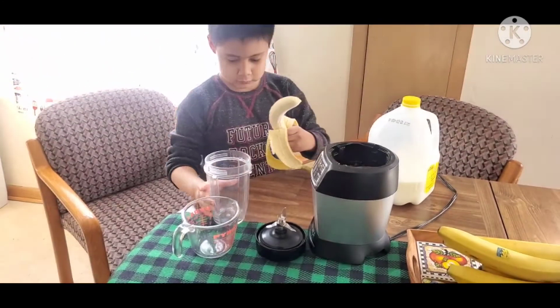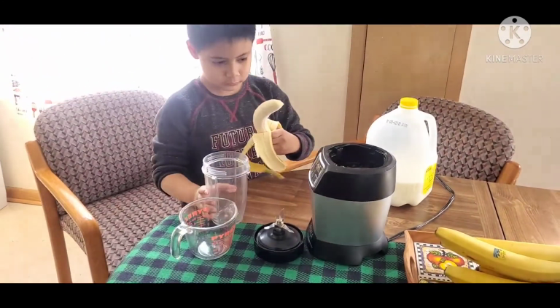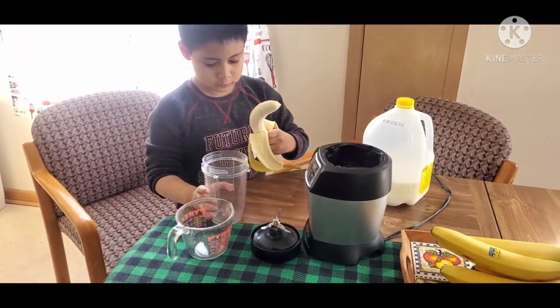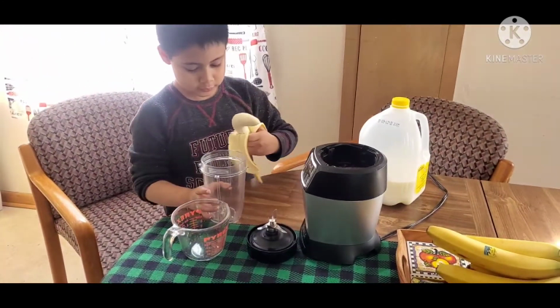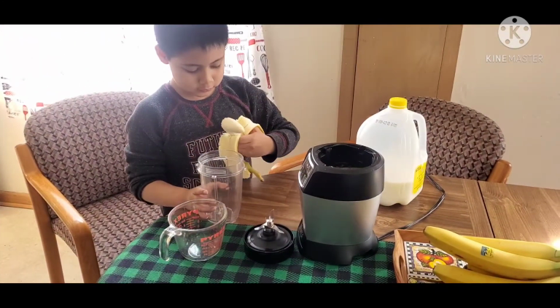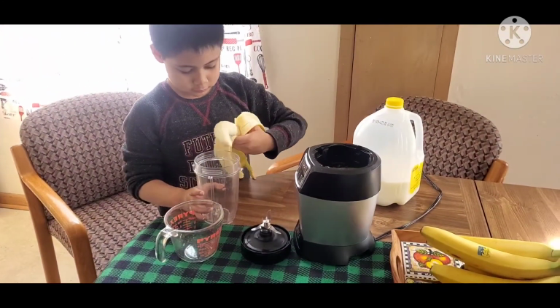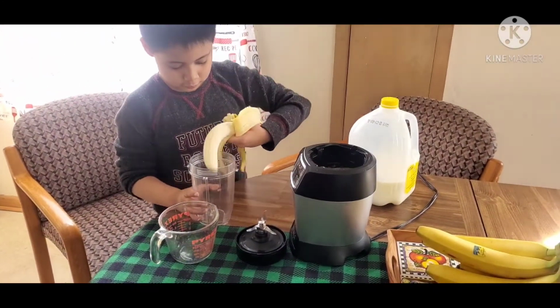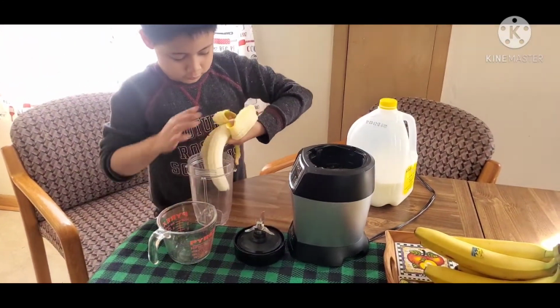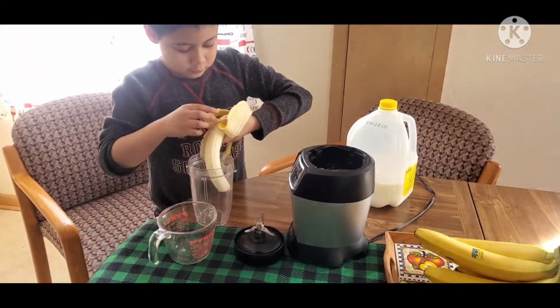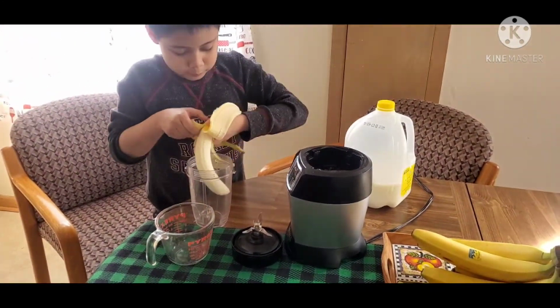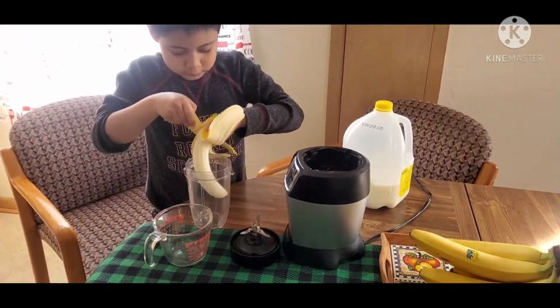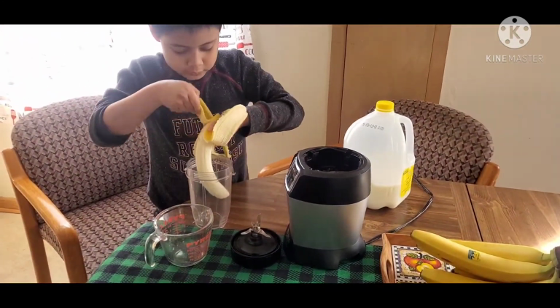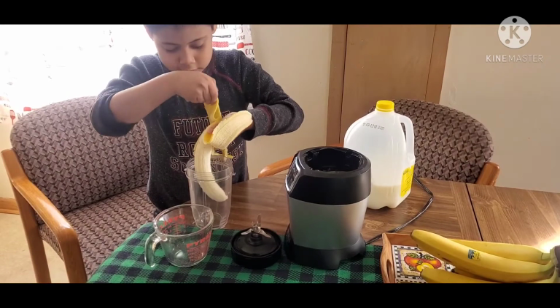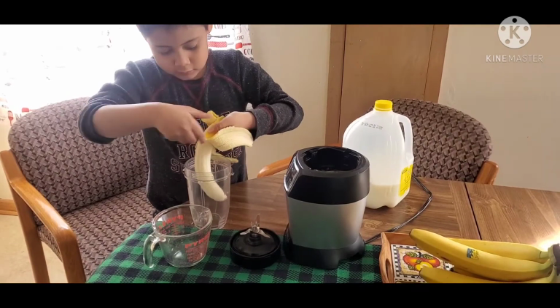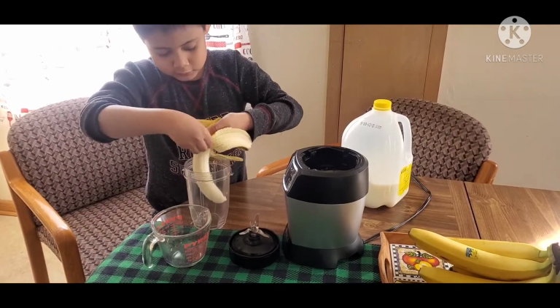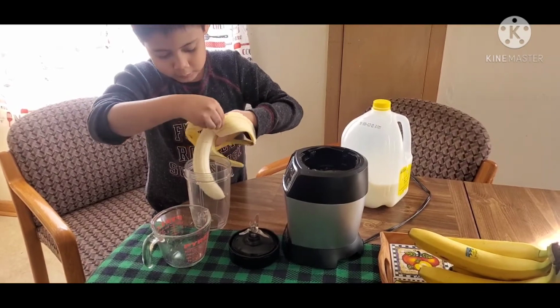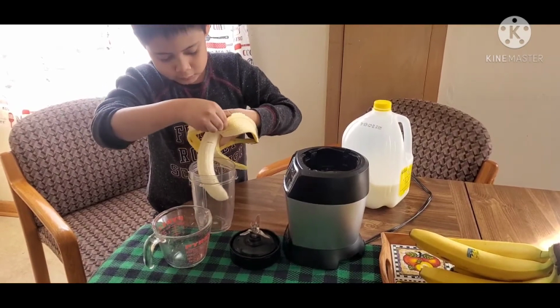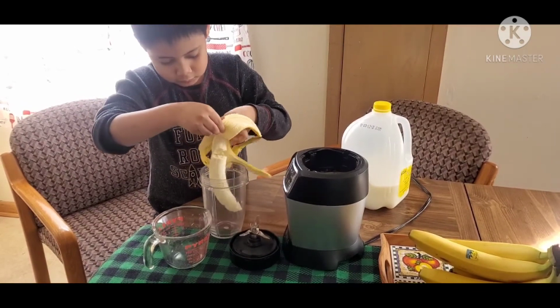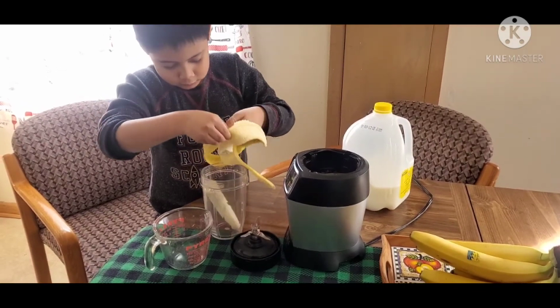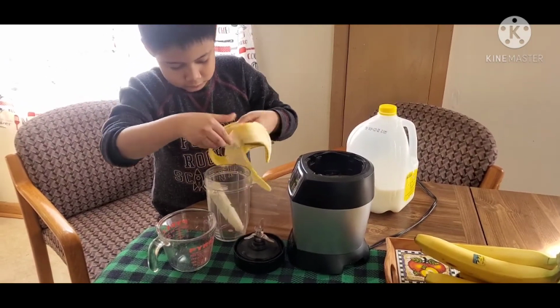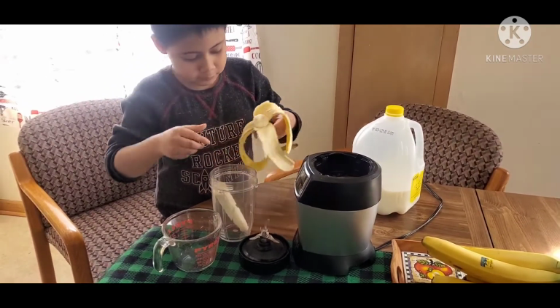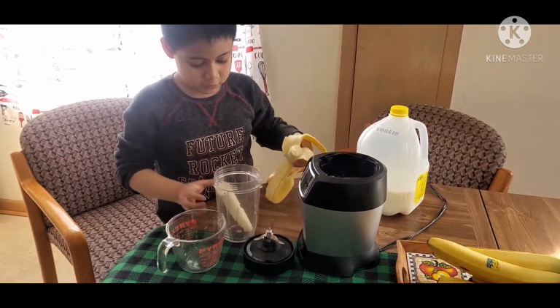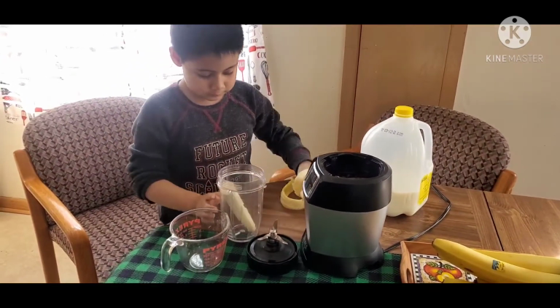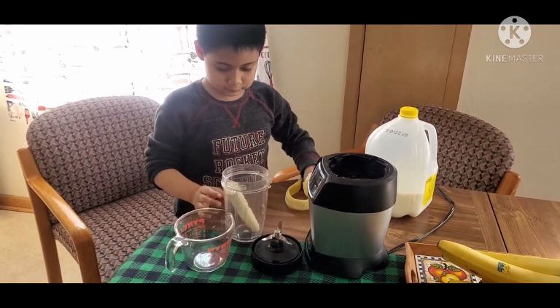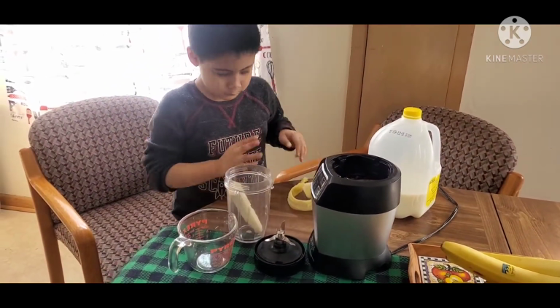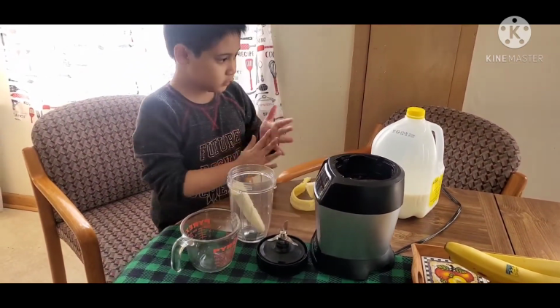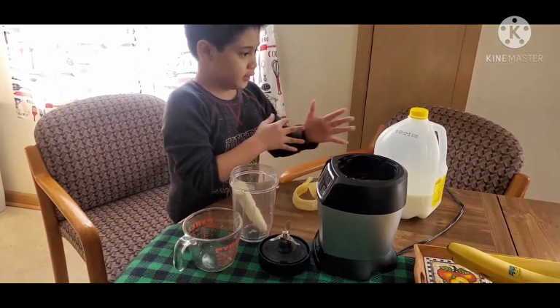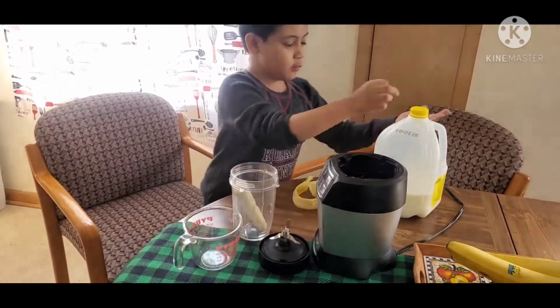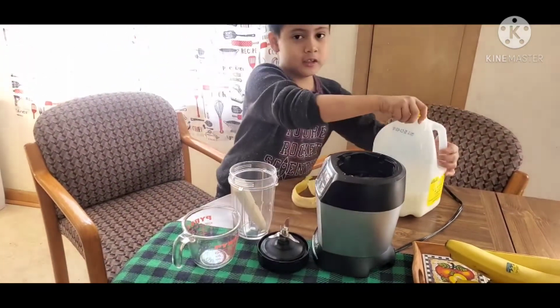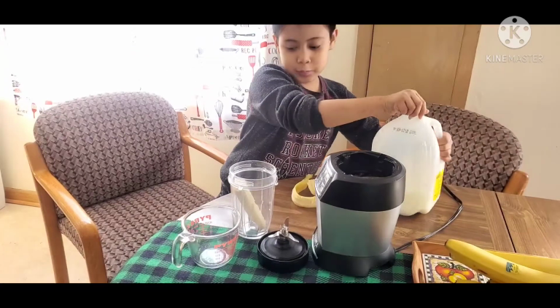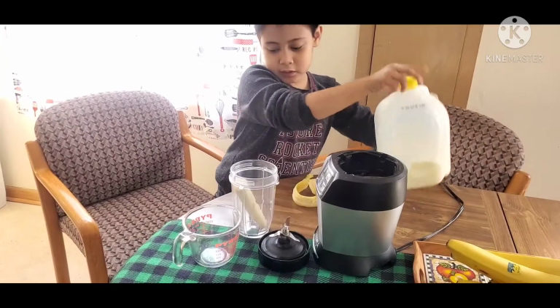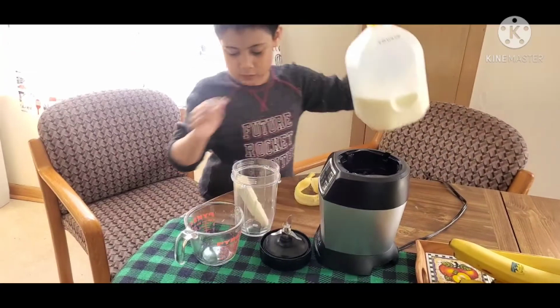Alright, I'm gonna put the banana in. Yep, it's alright. Now we're gonna need to put in the...